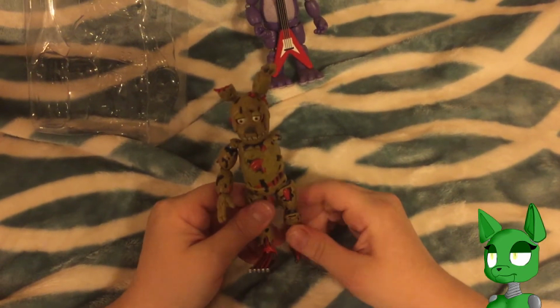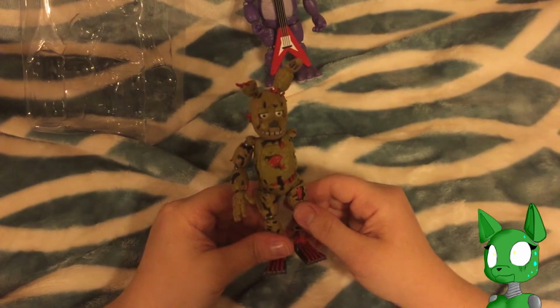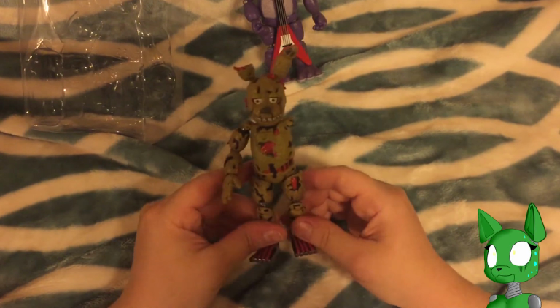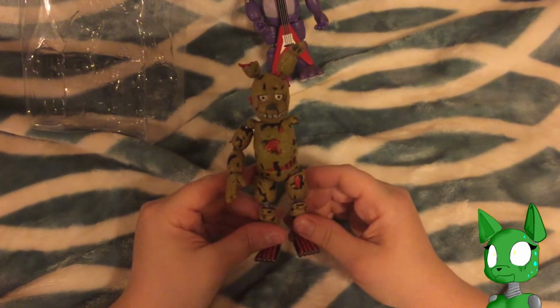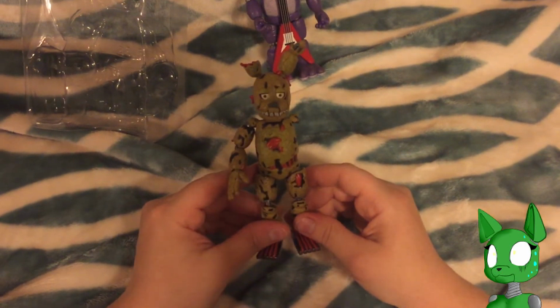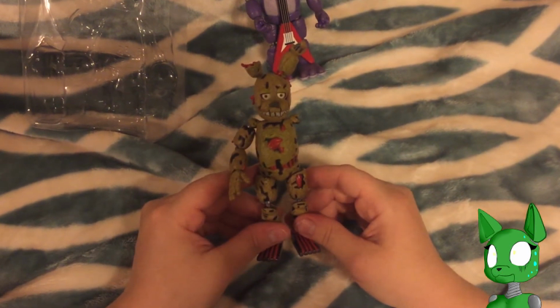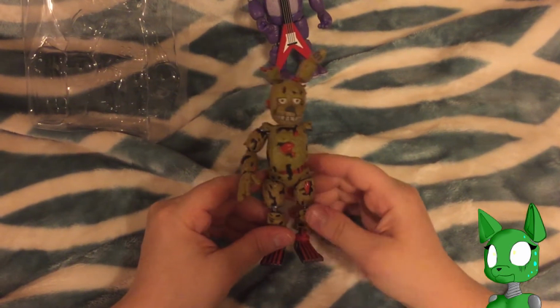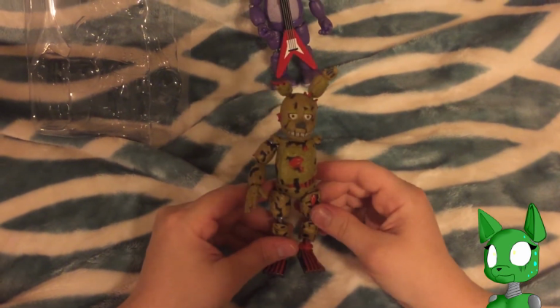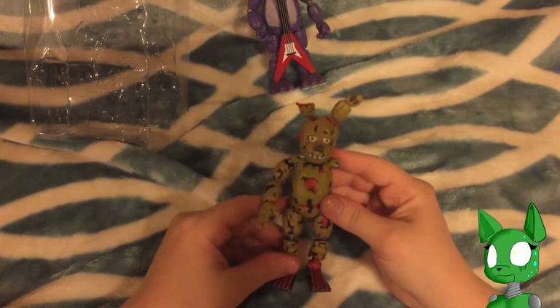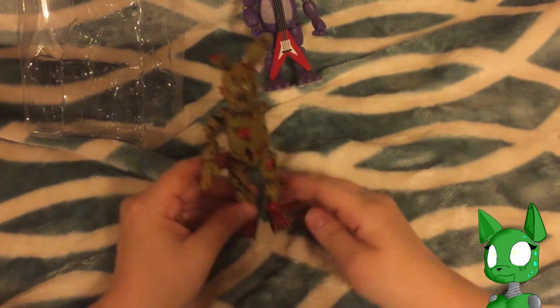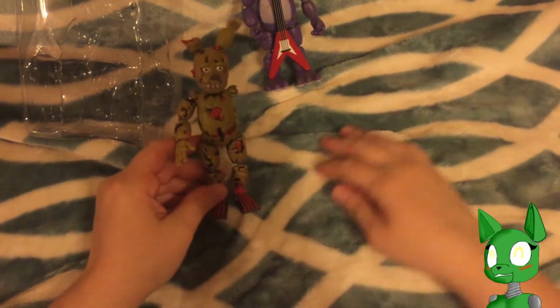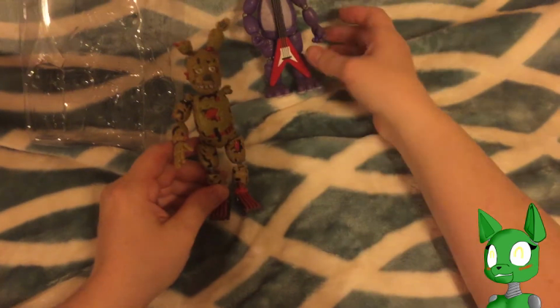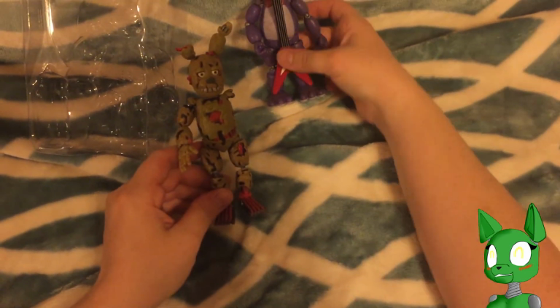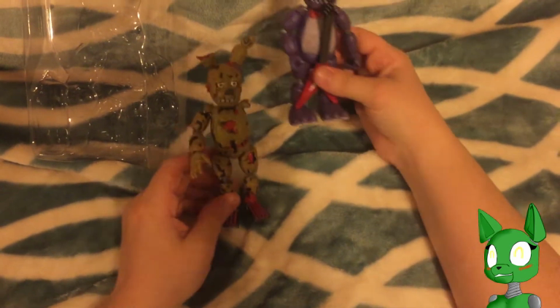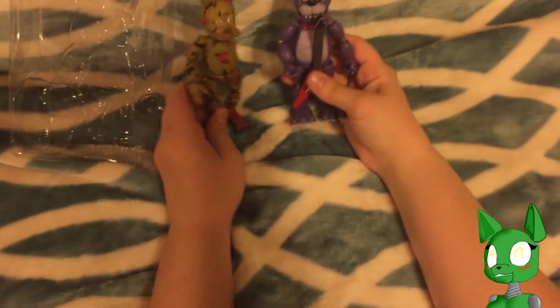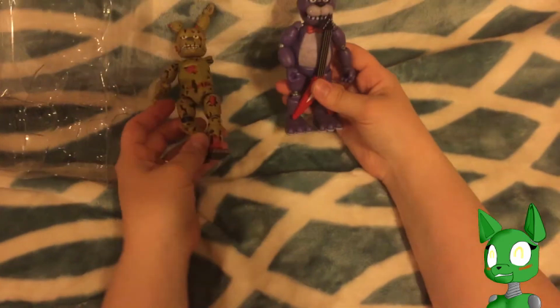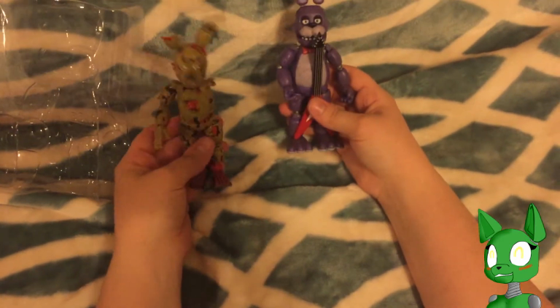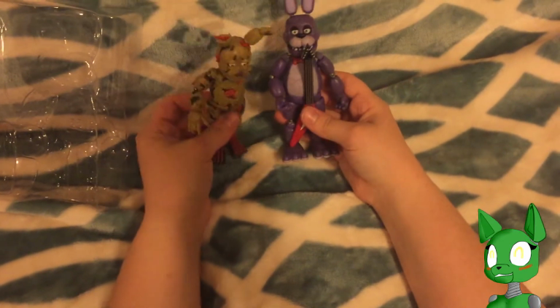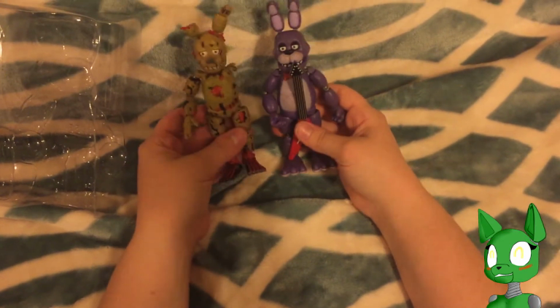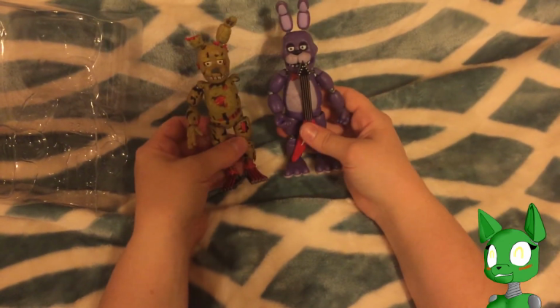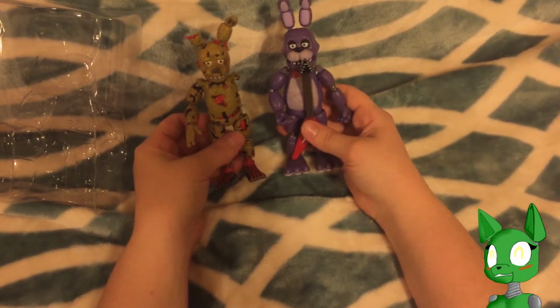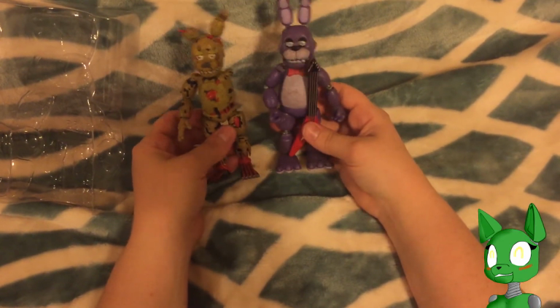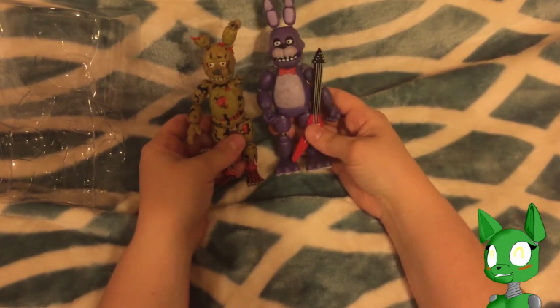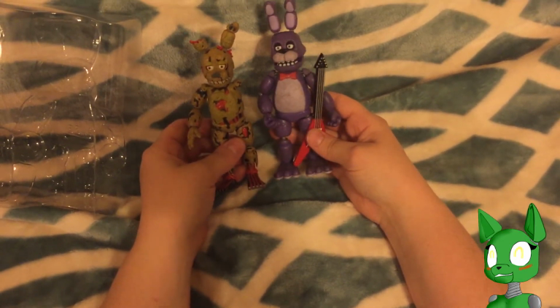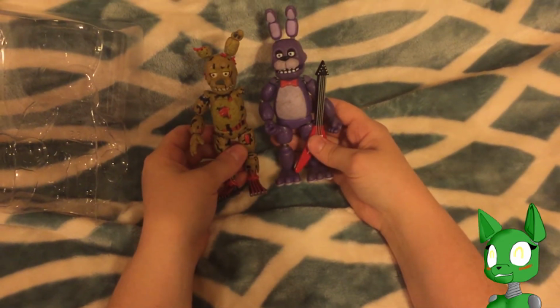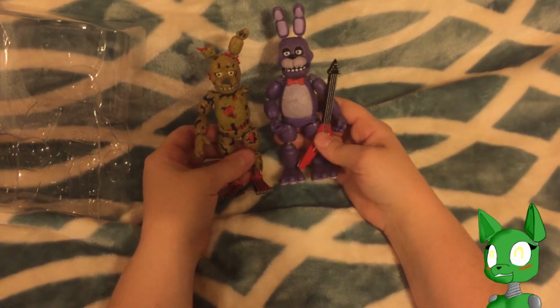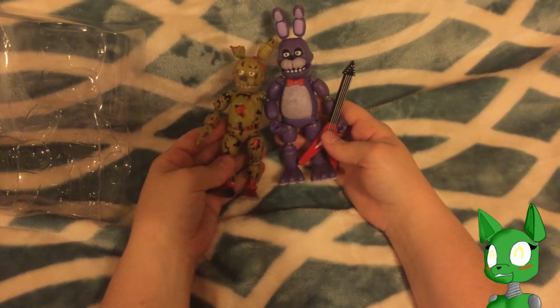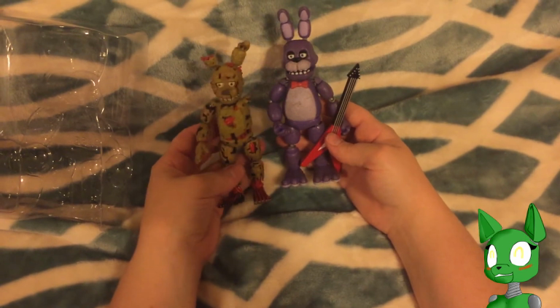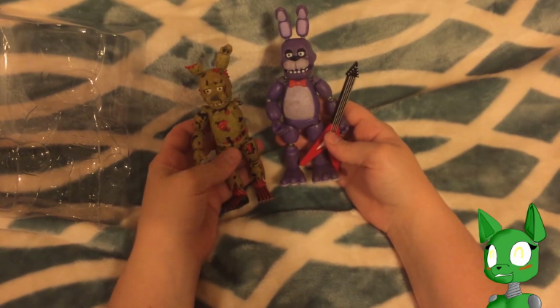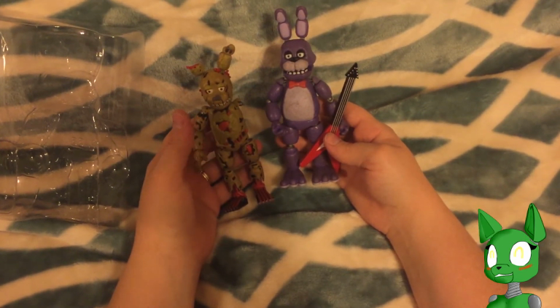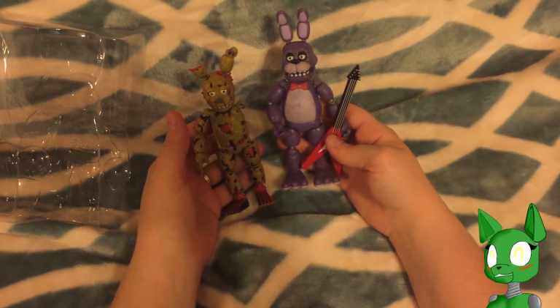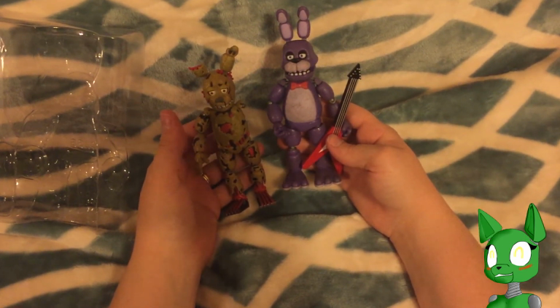I really hope that I get the left arm next time. Thank you guys so much for watching — there is Bonnie and an almost completed Springtrap. I hope you guys are enjoying this. Thanks so much, see you next time.